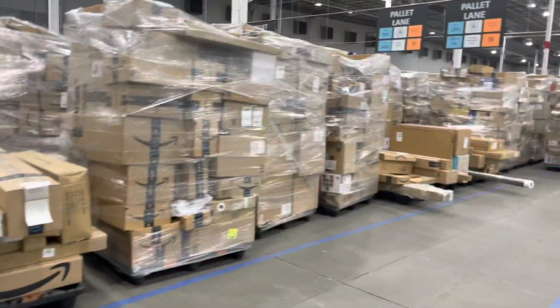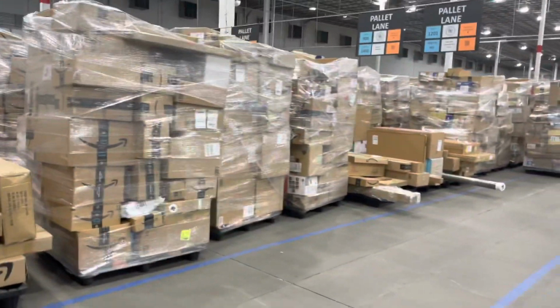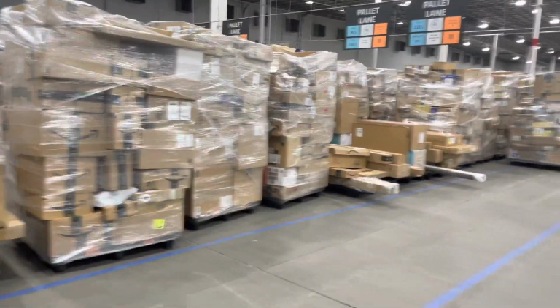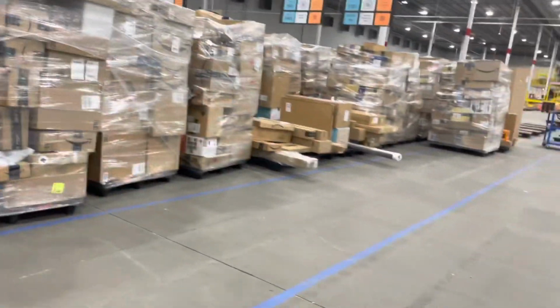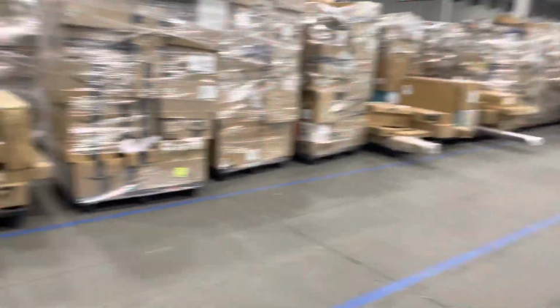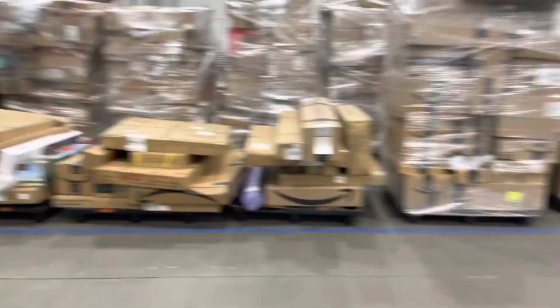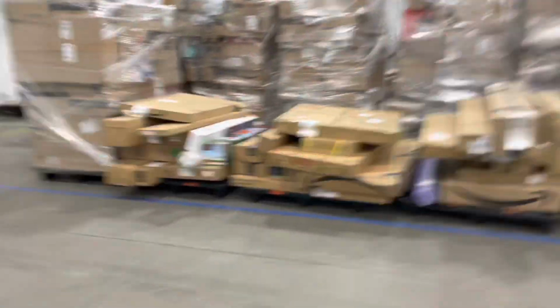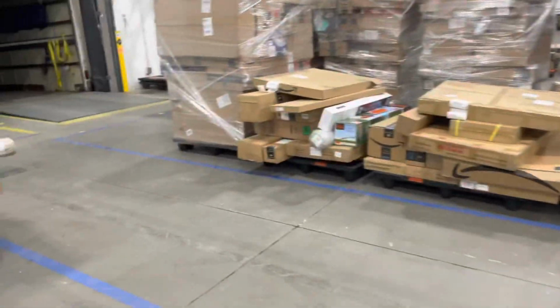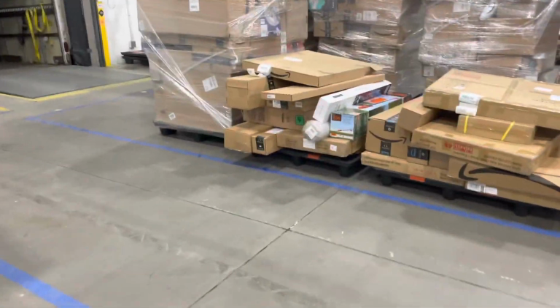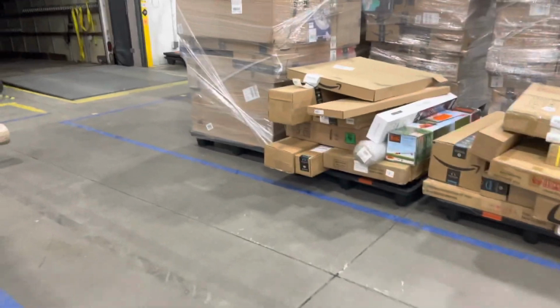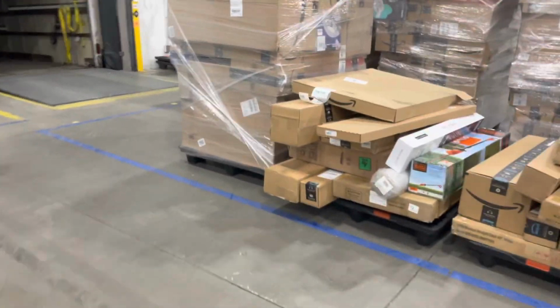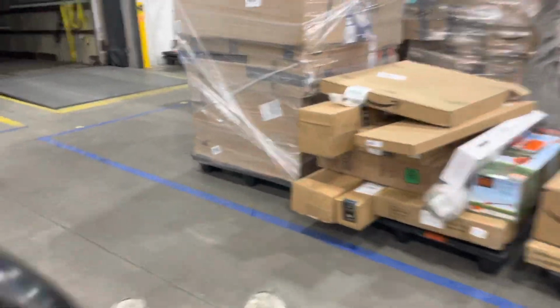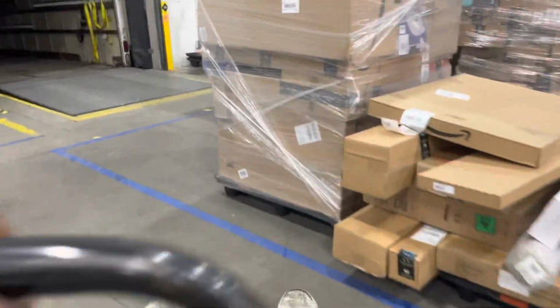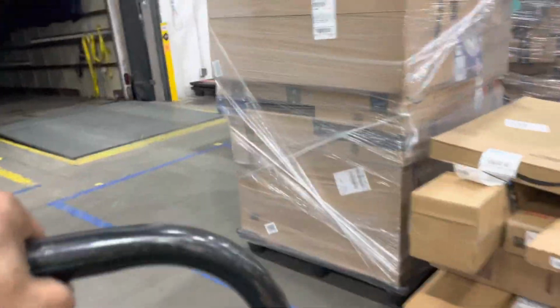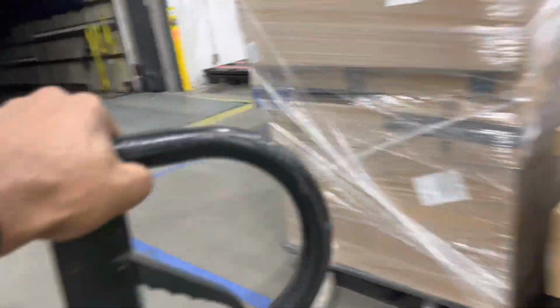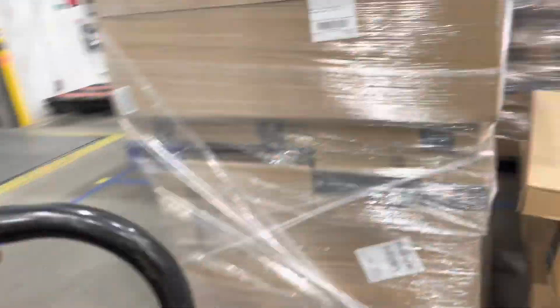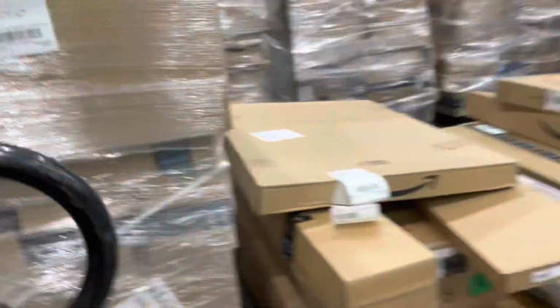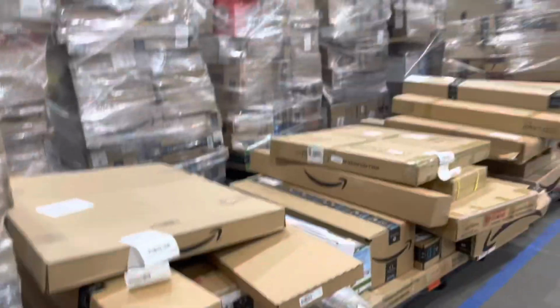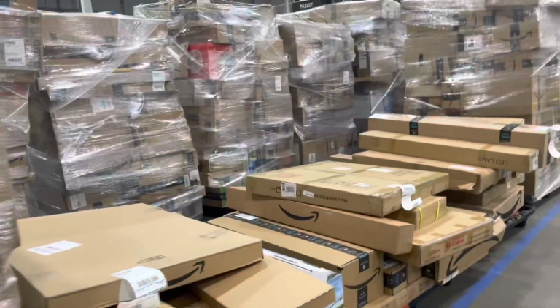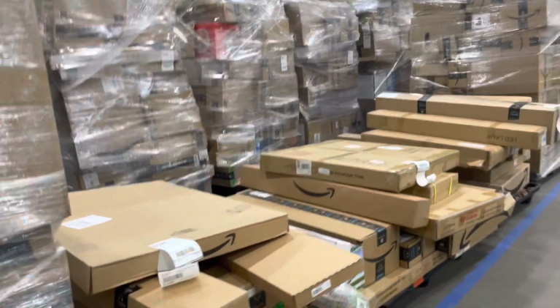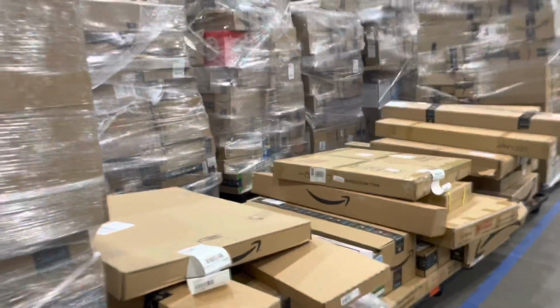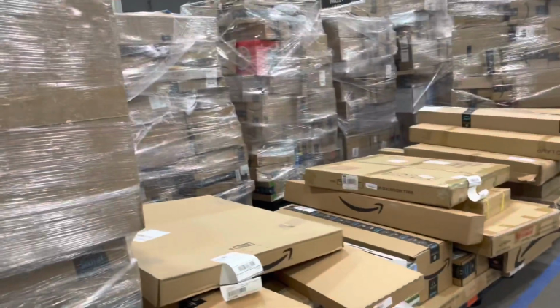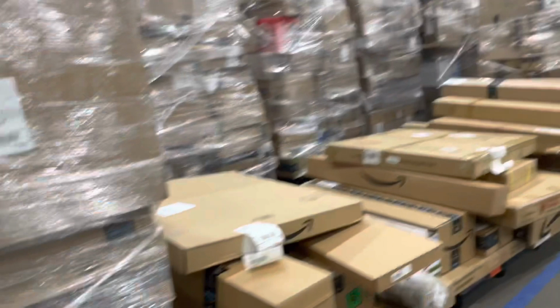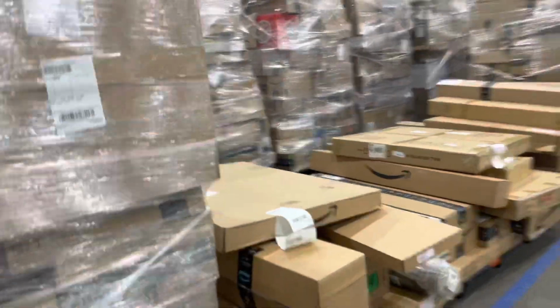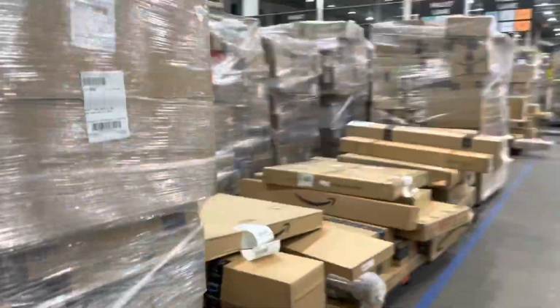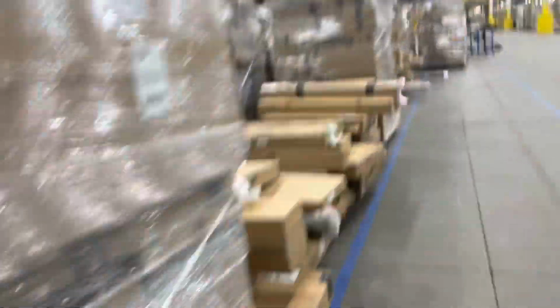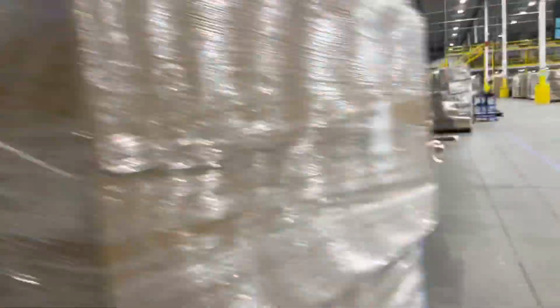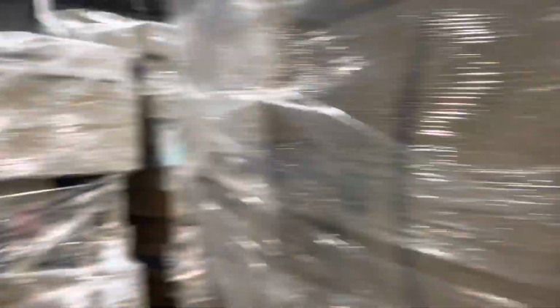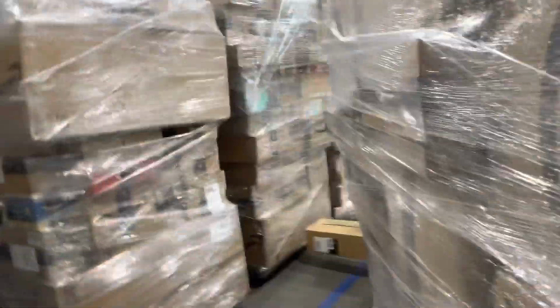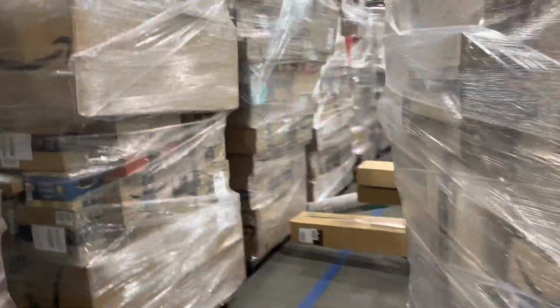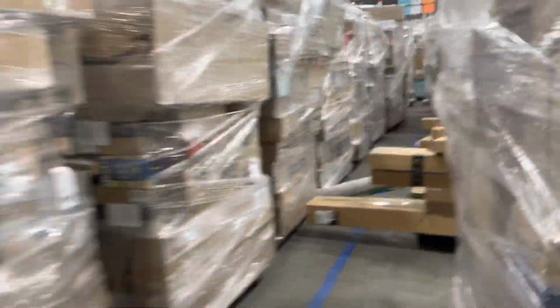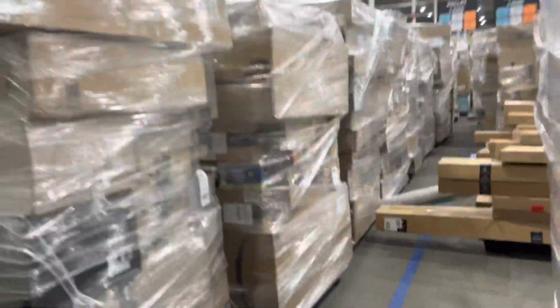Got a lot of stuff in this lane, boy. They're telling me to take the biggest pallets — like, bro.